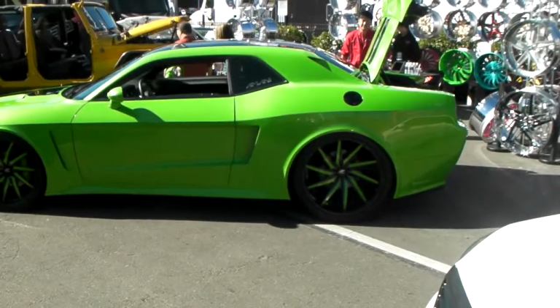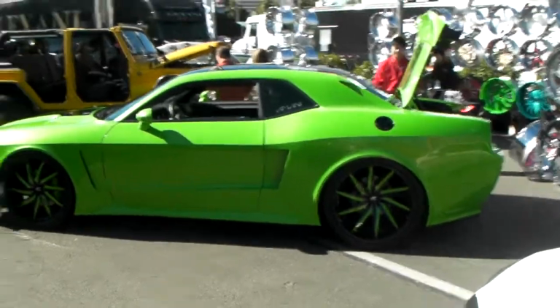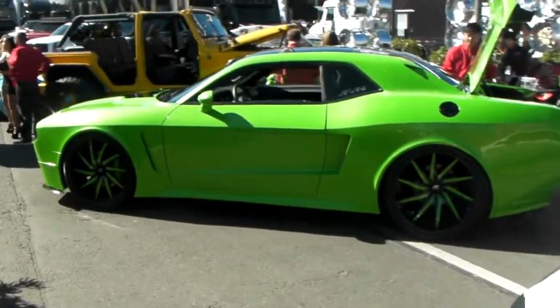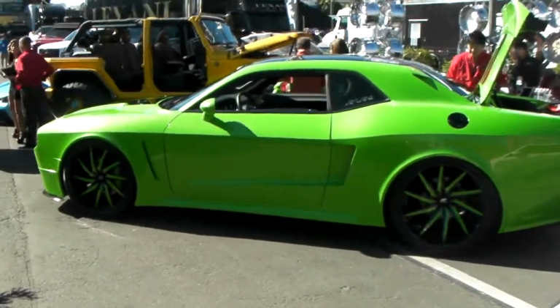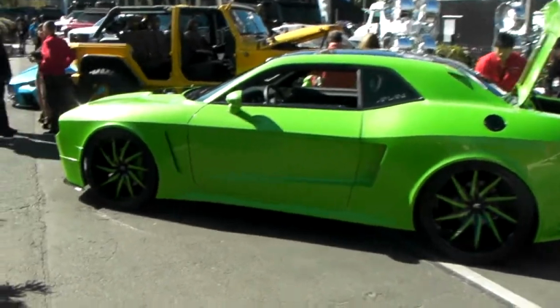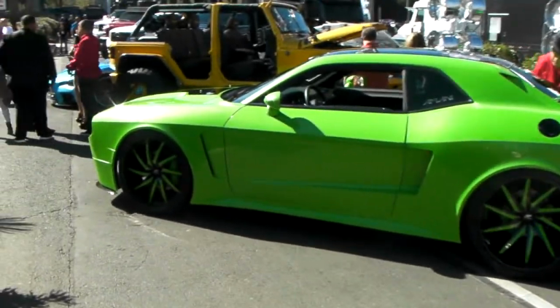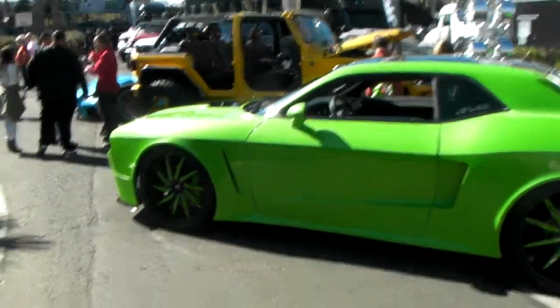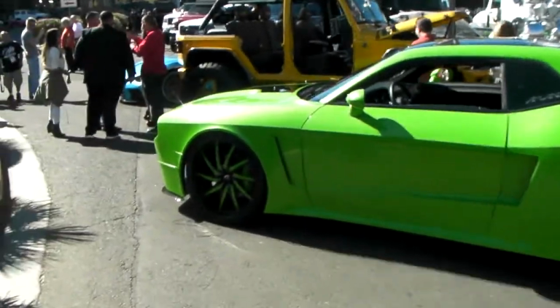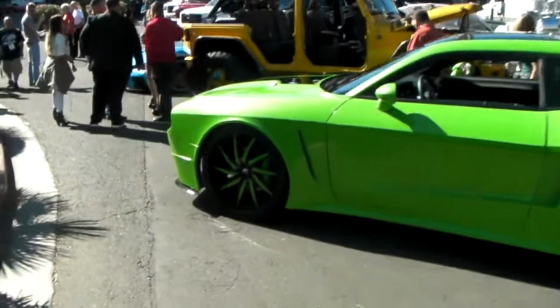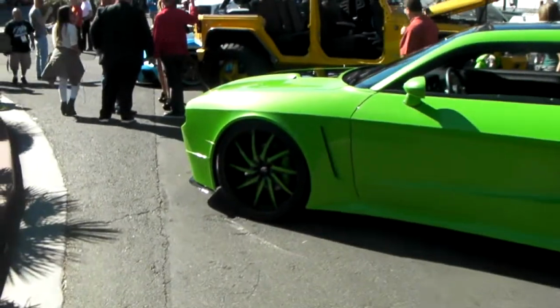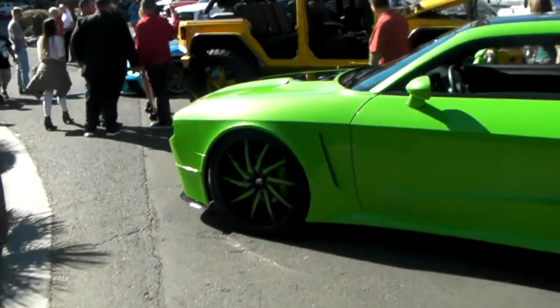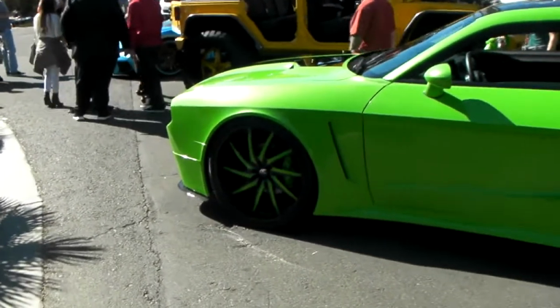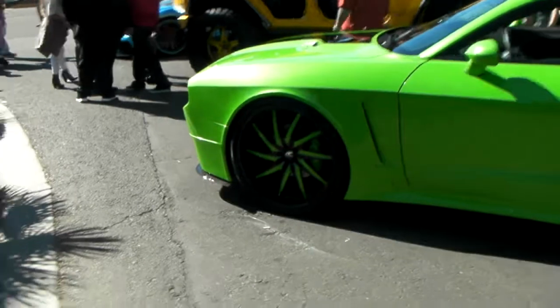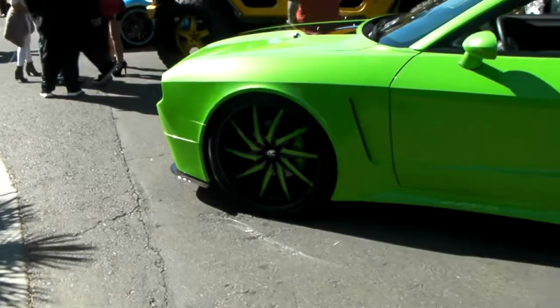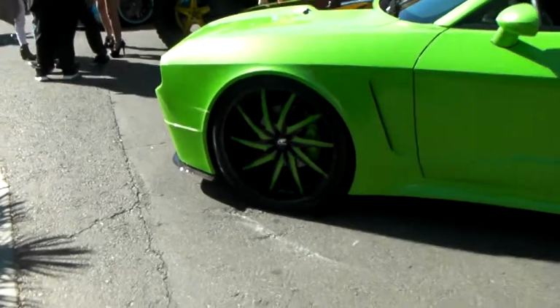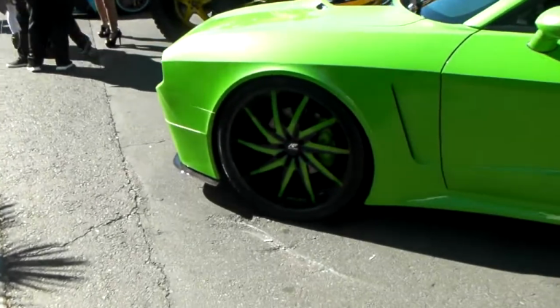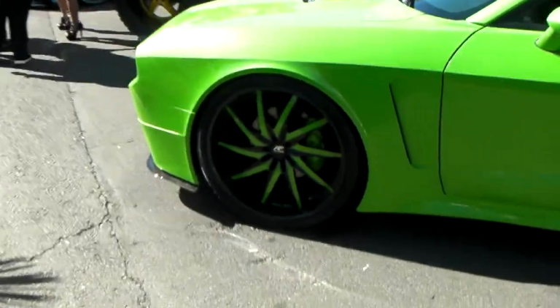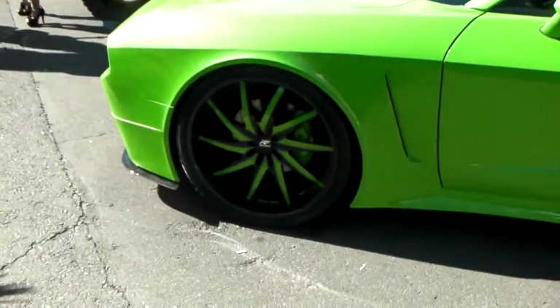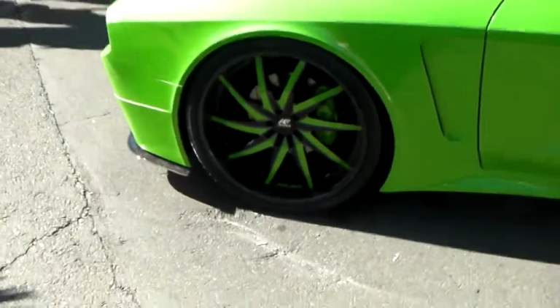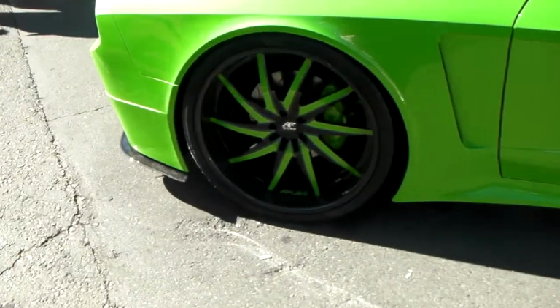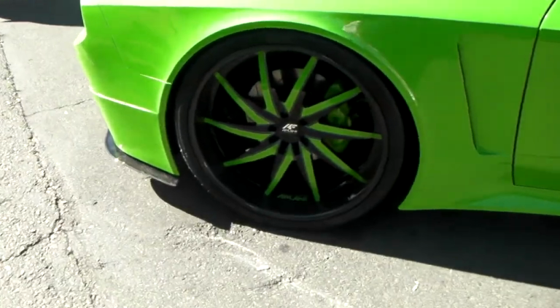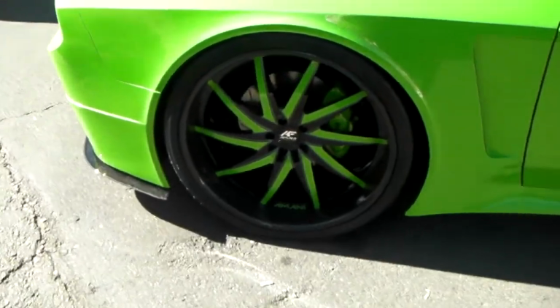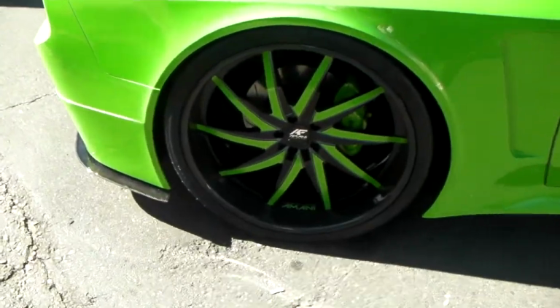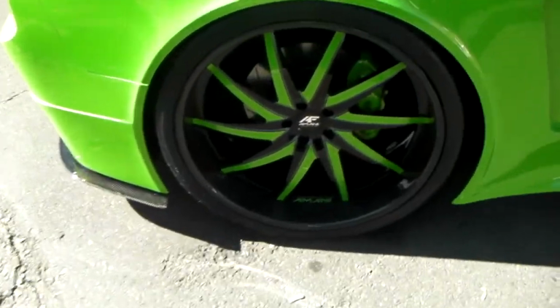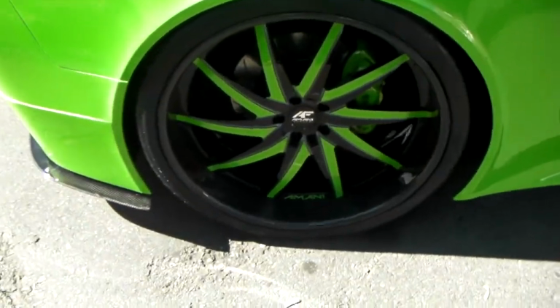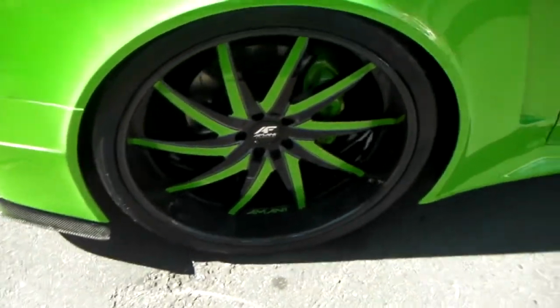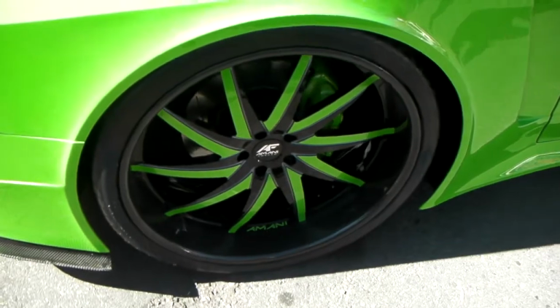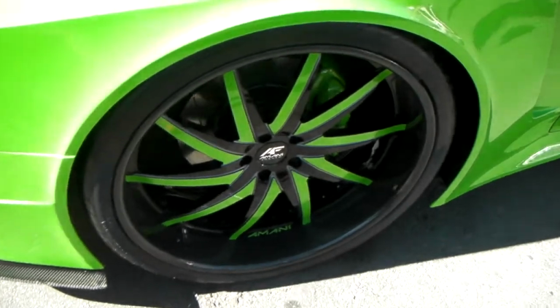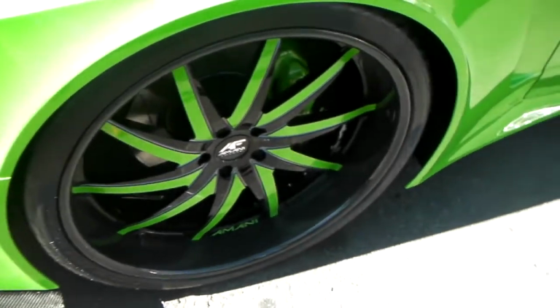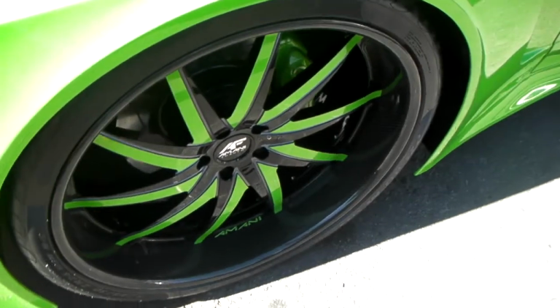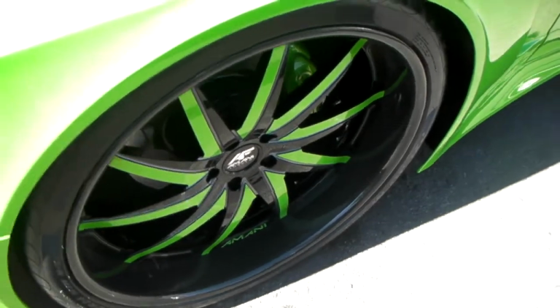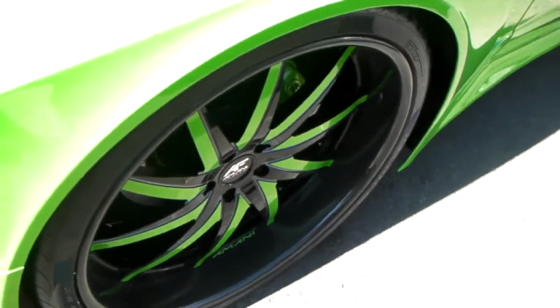It's your boy KB from Dozen Tires TV, and right here we have a brand new Dodge Challenger on the Armani Forge wheels. You can find Armani Forge at DozenTires.com or call us at 877-544-8473.